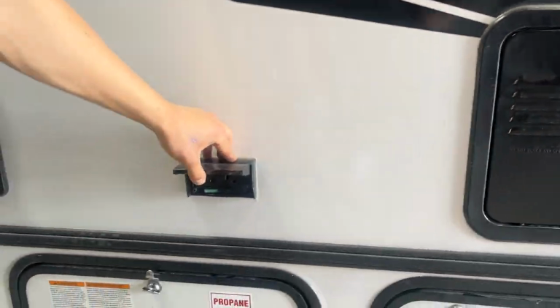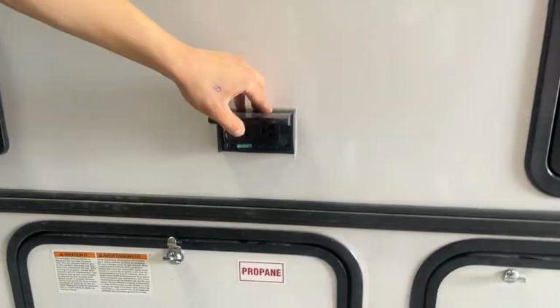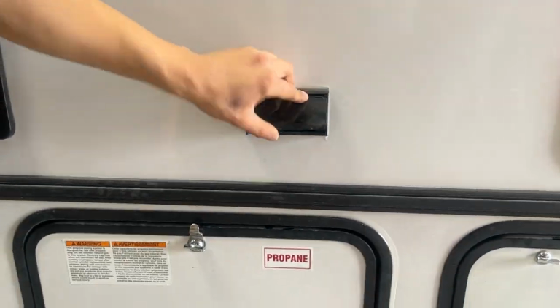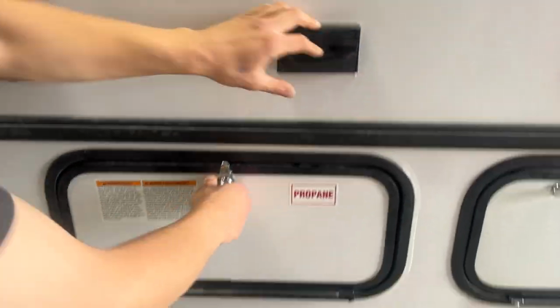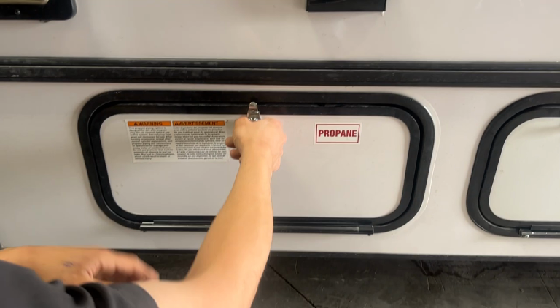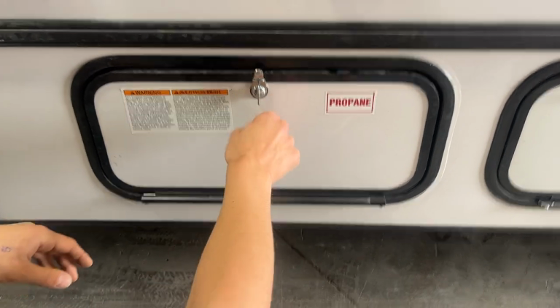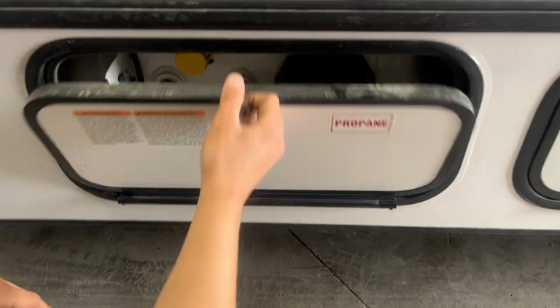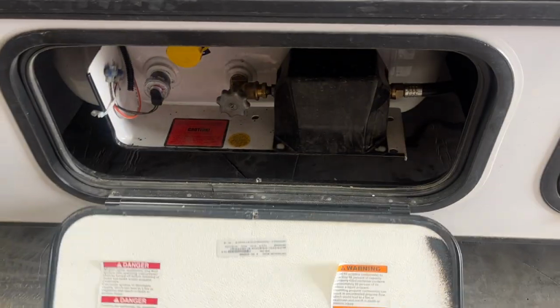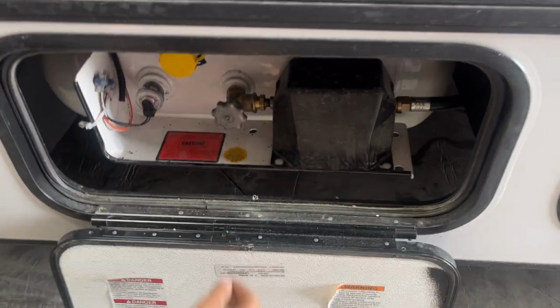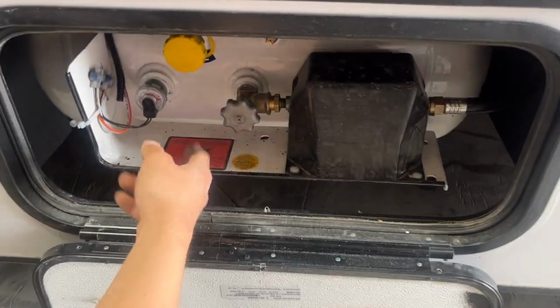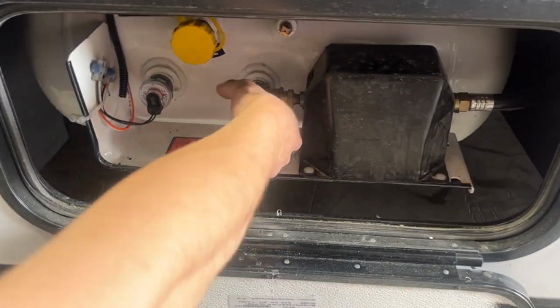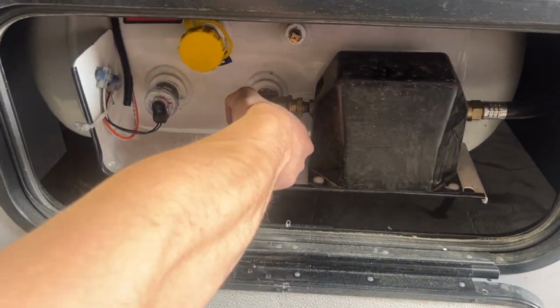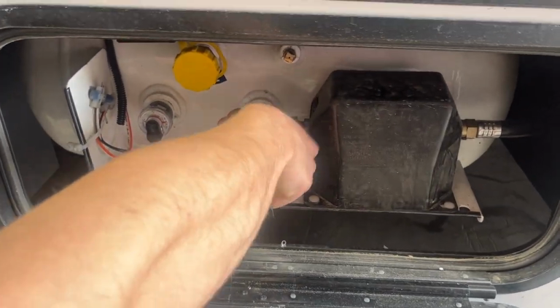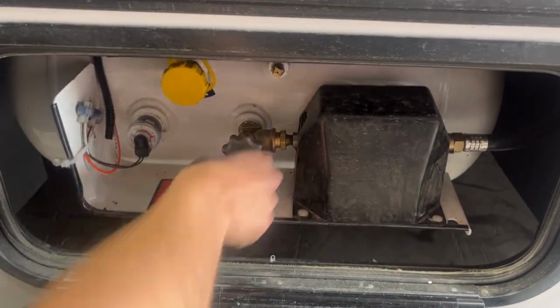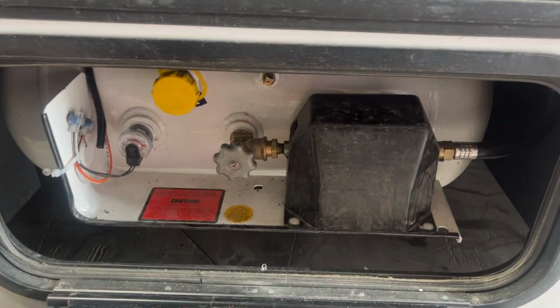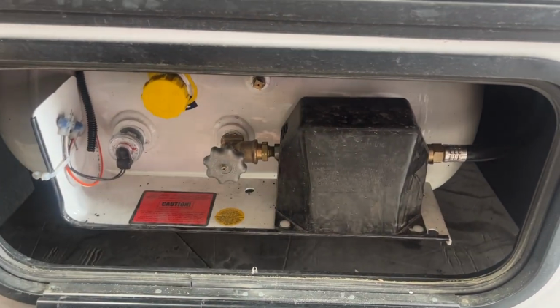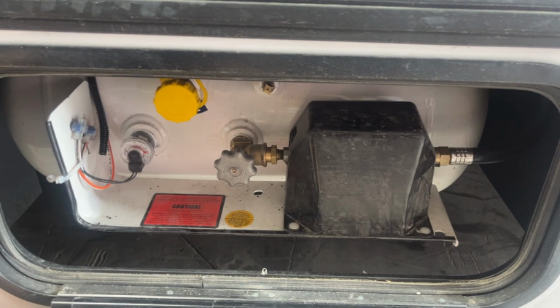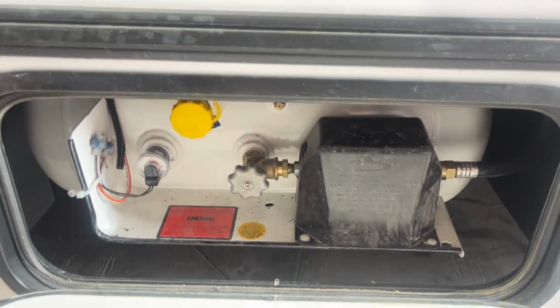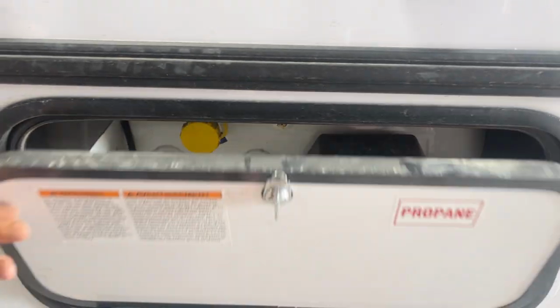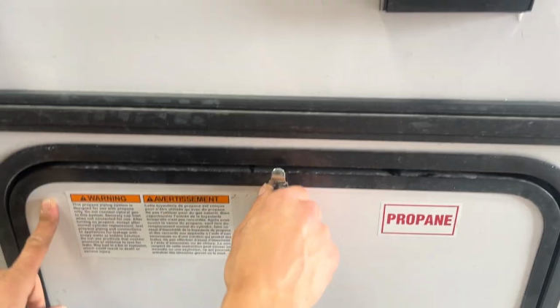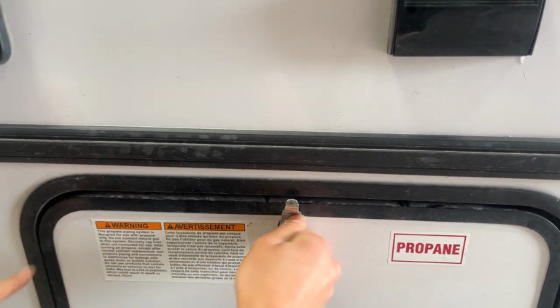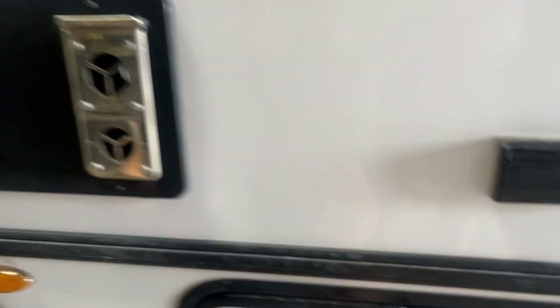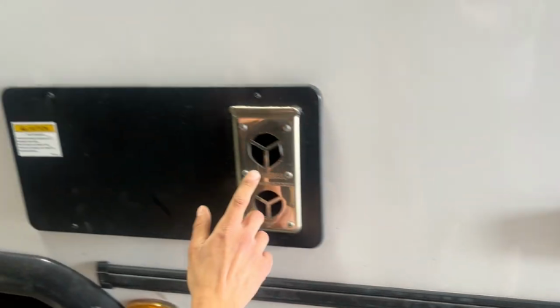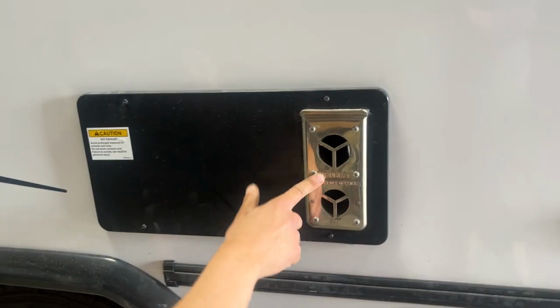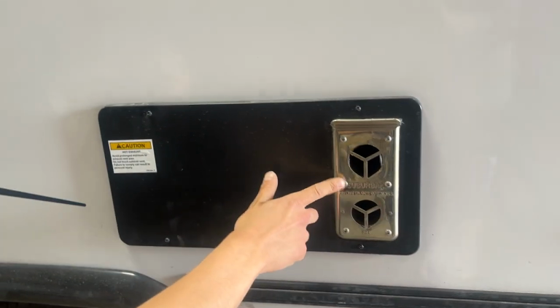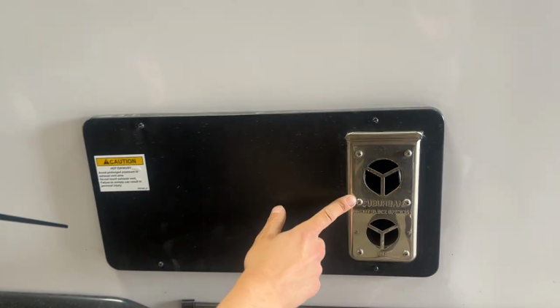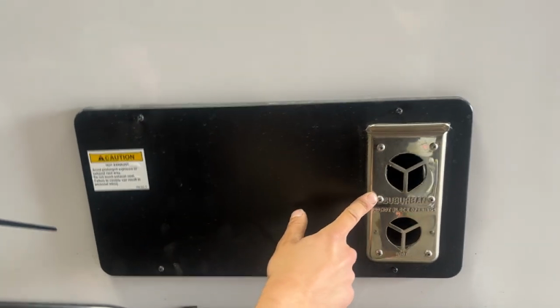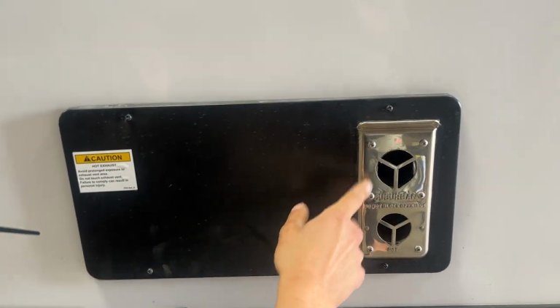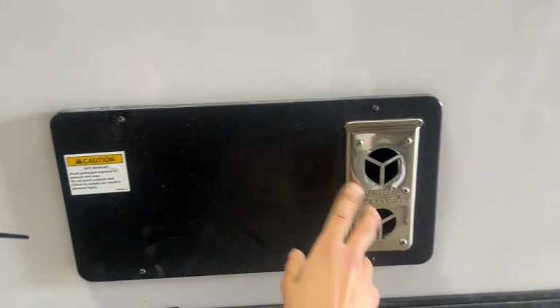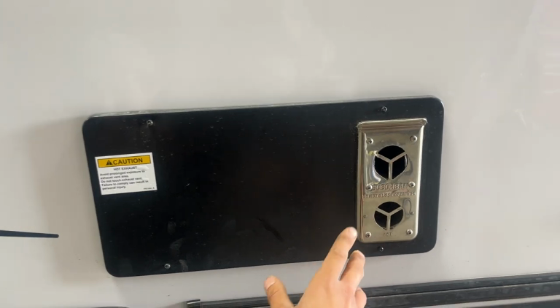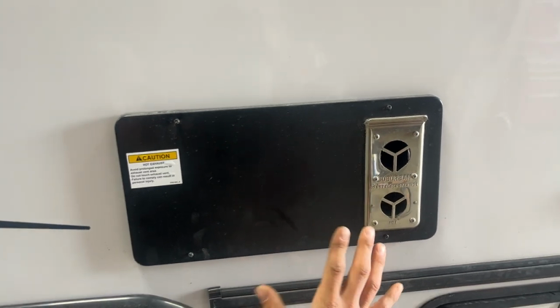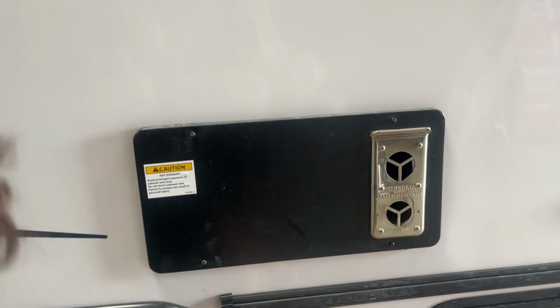A few fire-protected outlets, right underneath is your propane compartment. As you open that up, you get your valve right there, front and center — just turn it to open it up, simple as that. Exhaust for your furnace is here, so if you're ever running a furnace, you just want to make sure it's not blocked off — it does get hot.